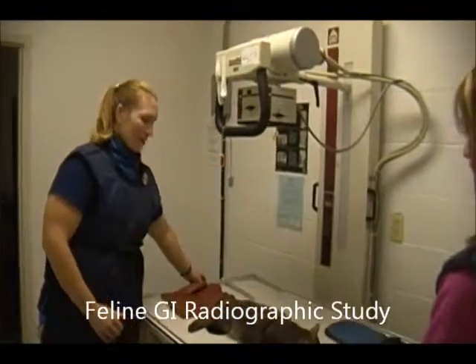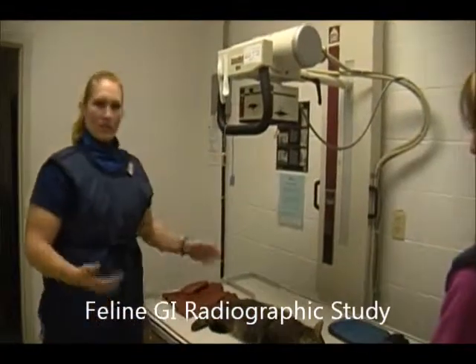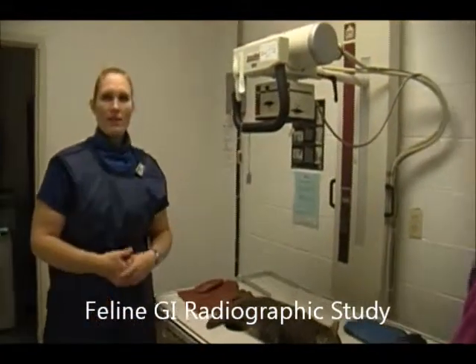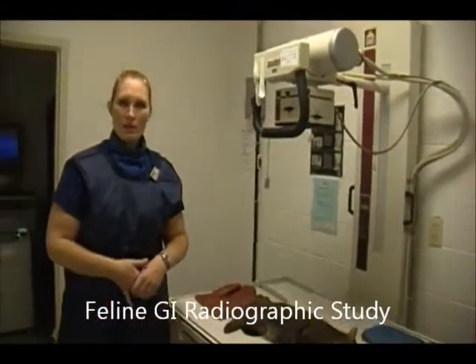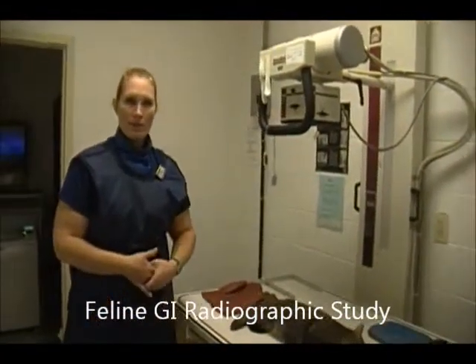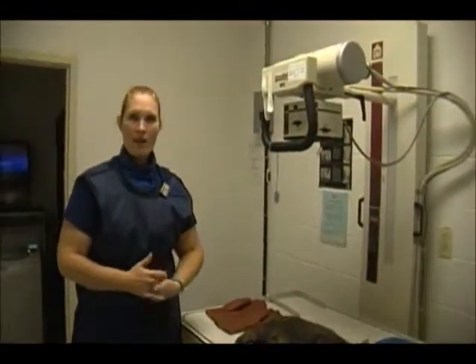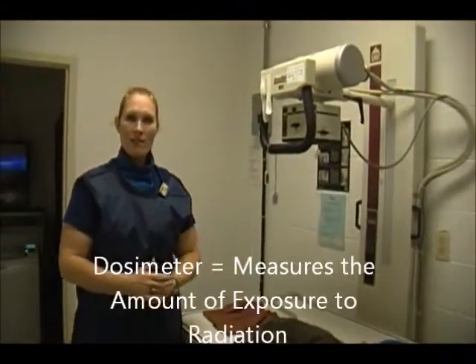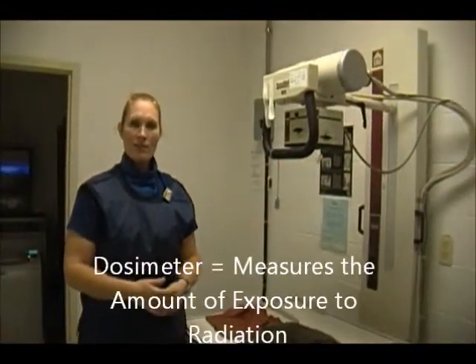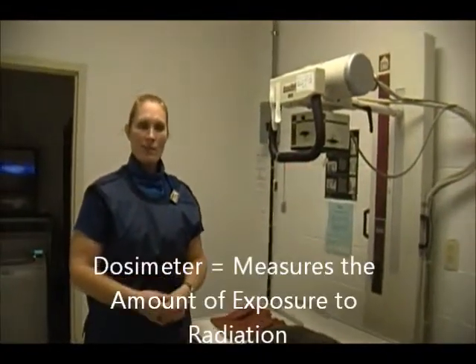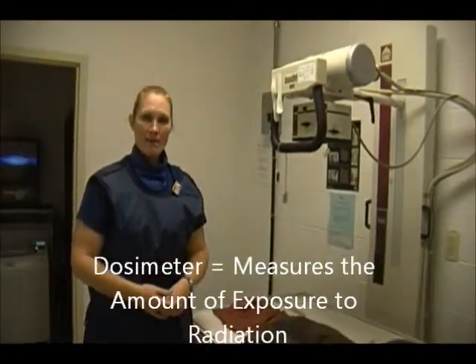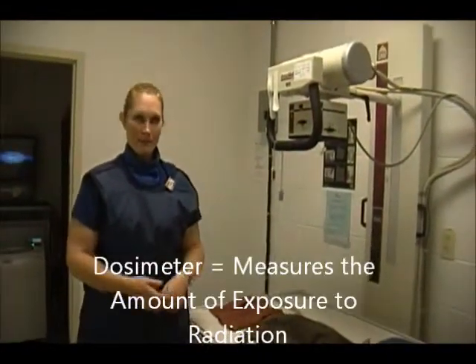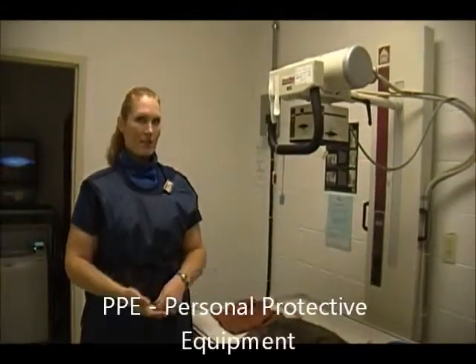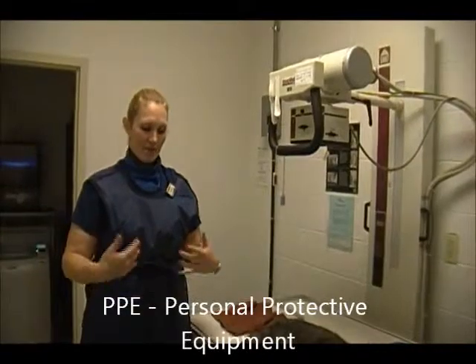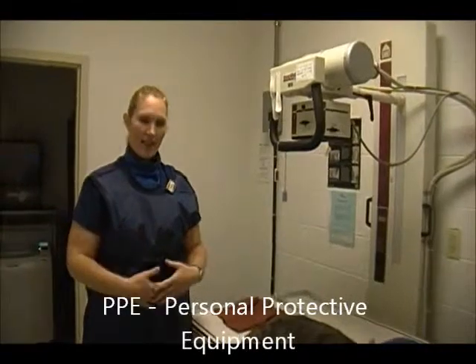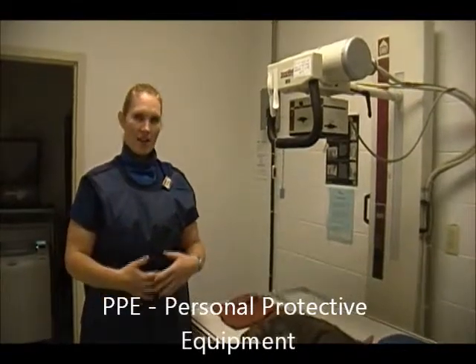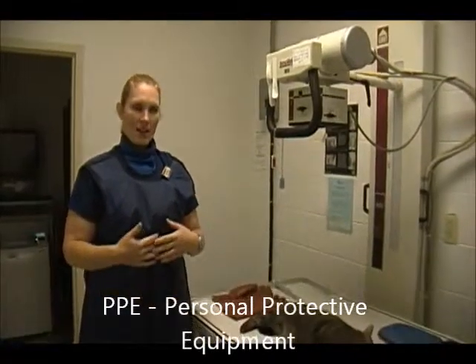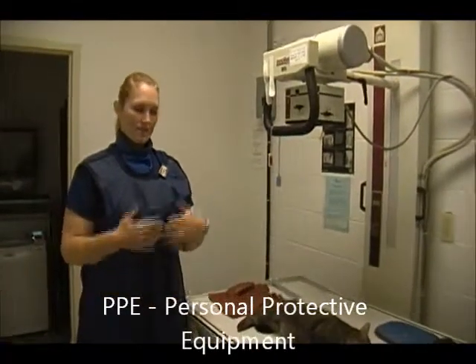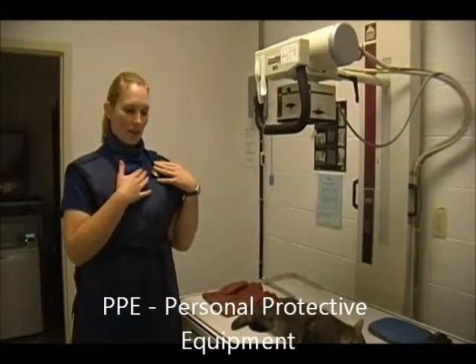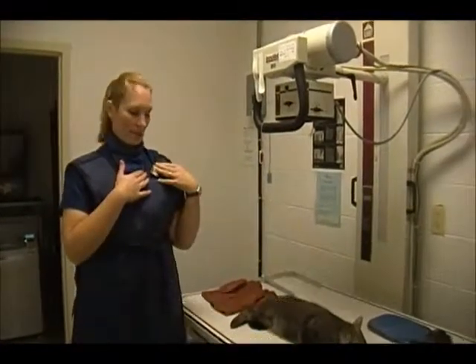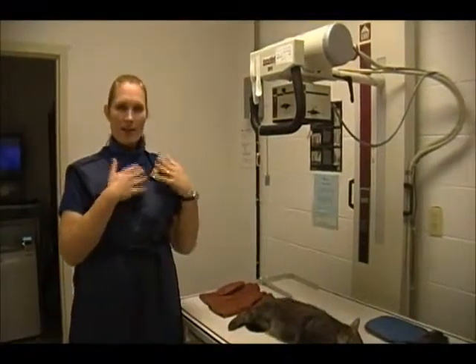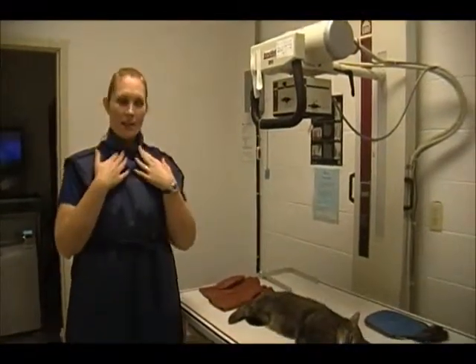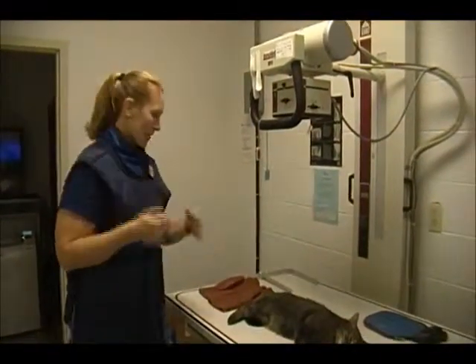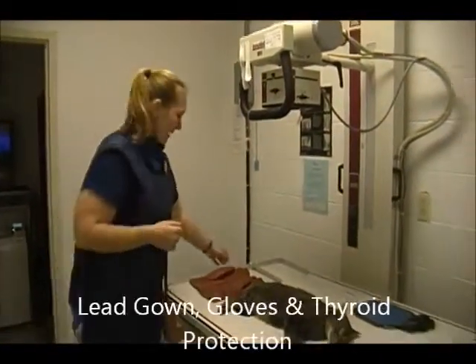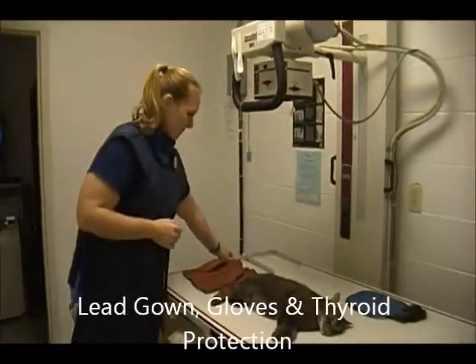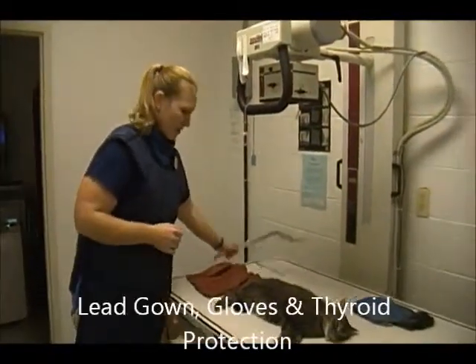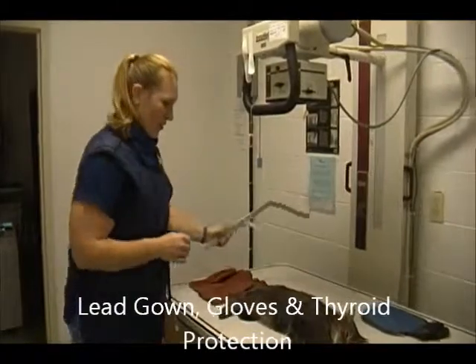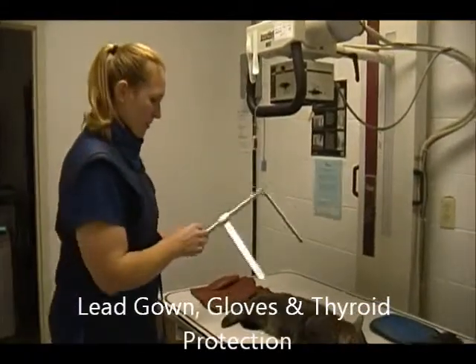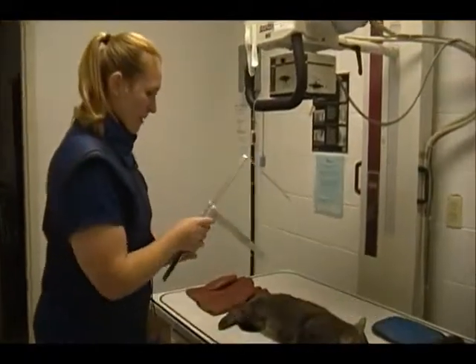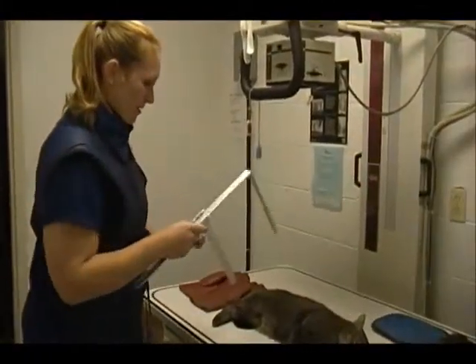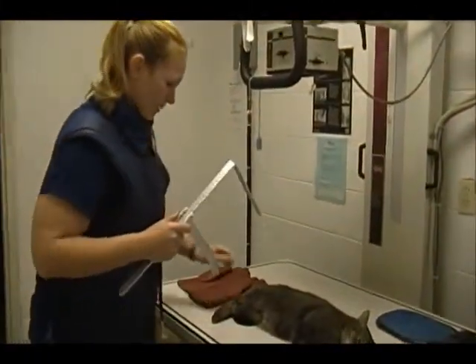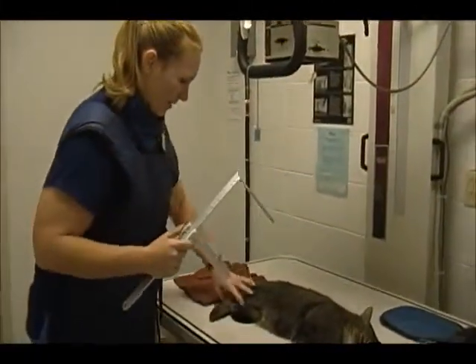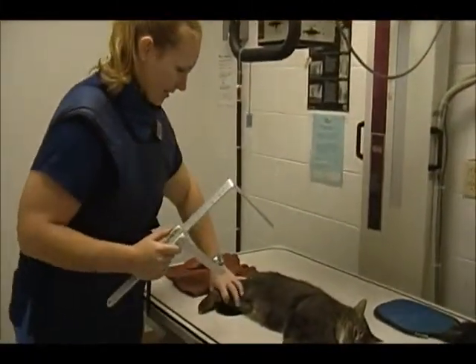Before we start, when we're in the radiology room, we want to have our PPE on. We're going to have our lead gowns, our dosimeter, and our thyroid patches. We're going to start by doing a measurement for the VD.